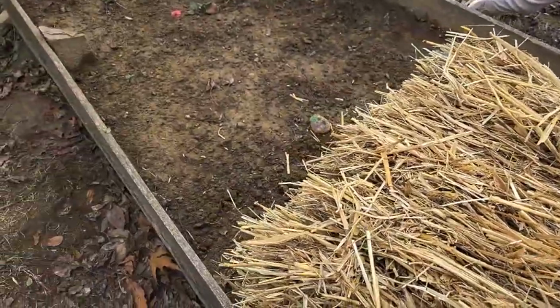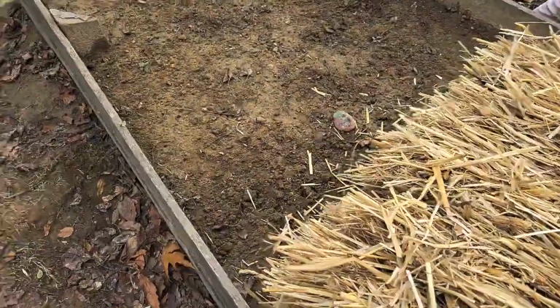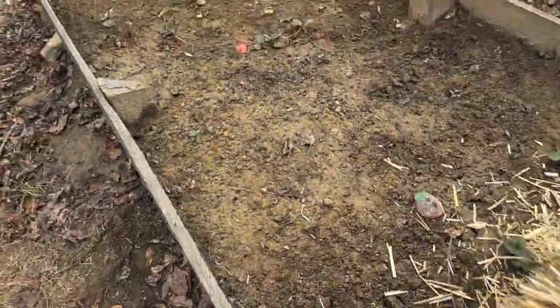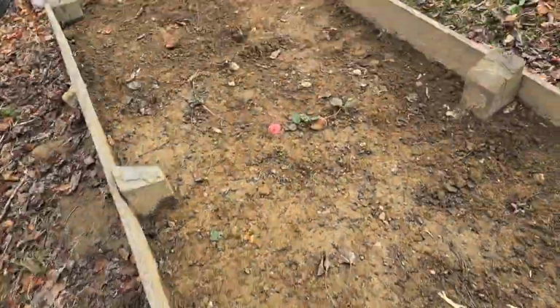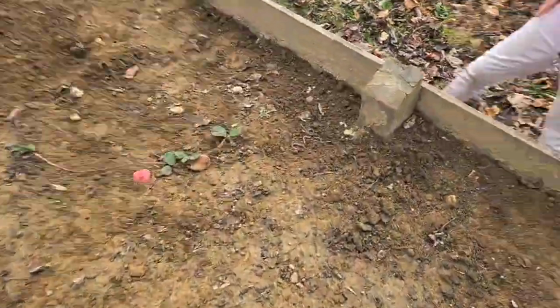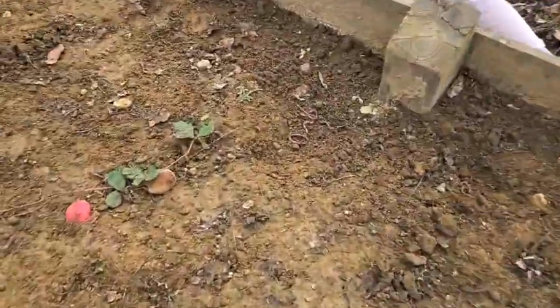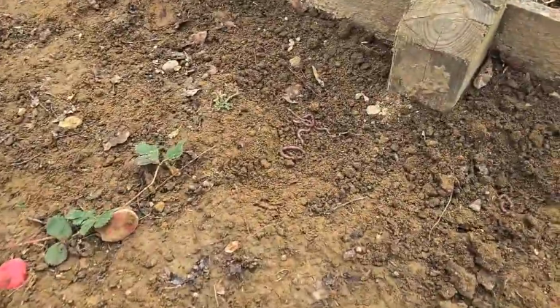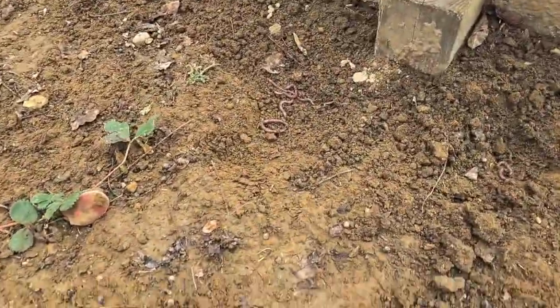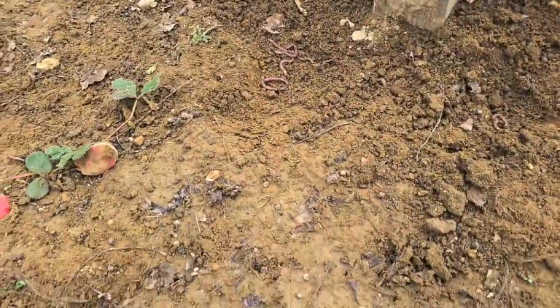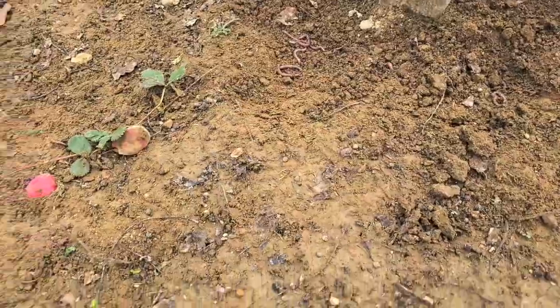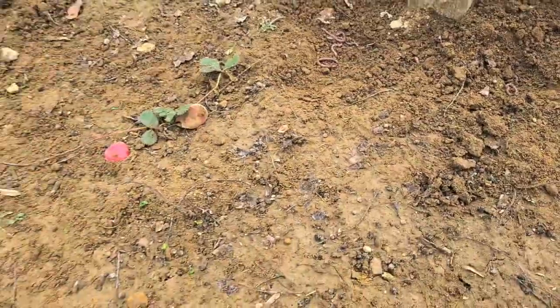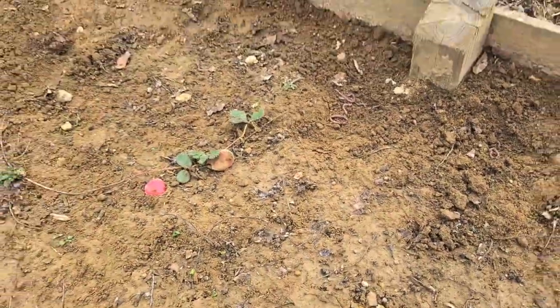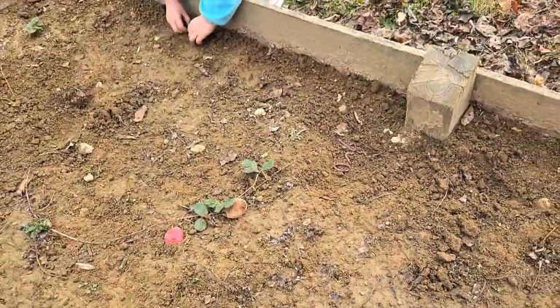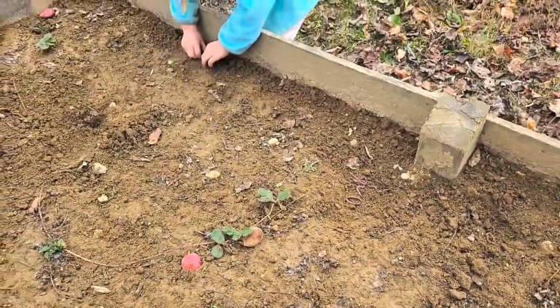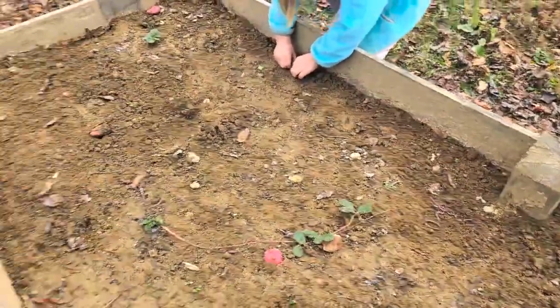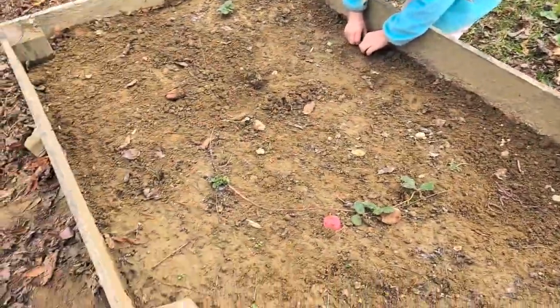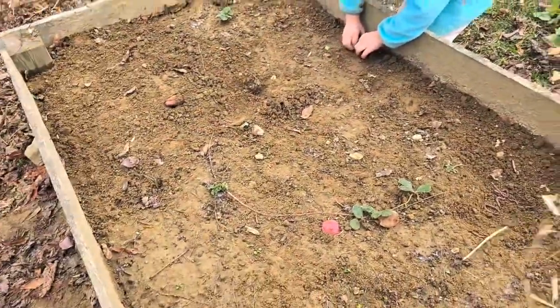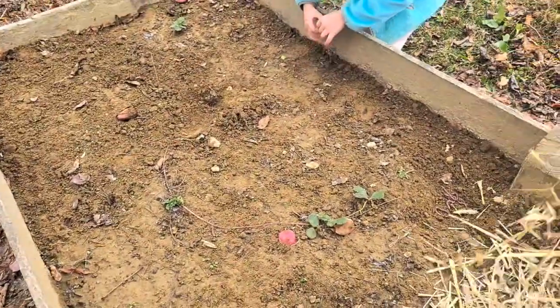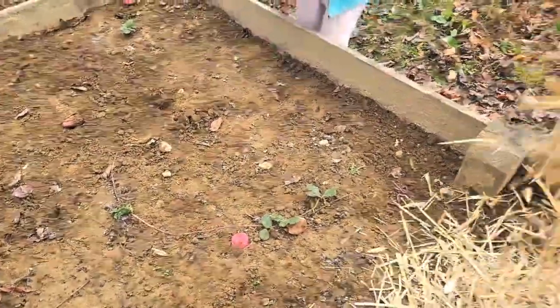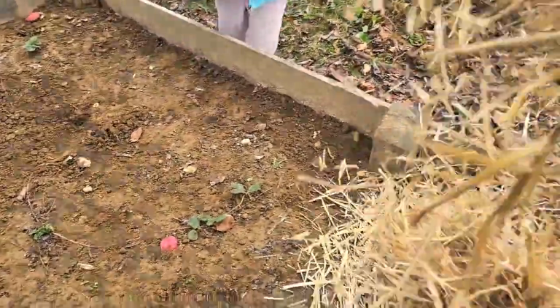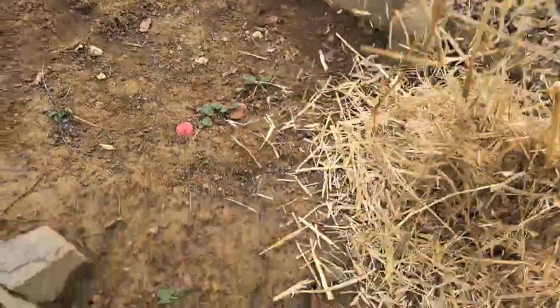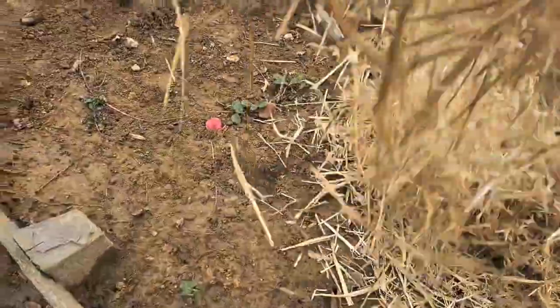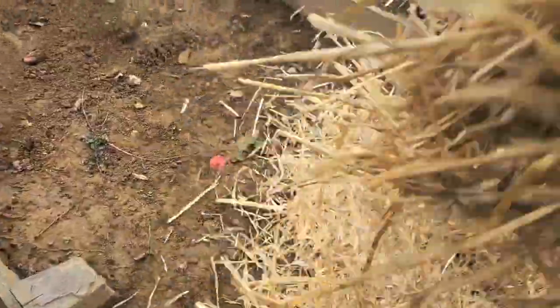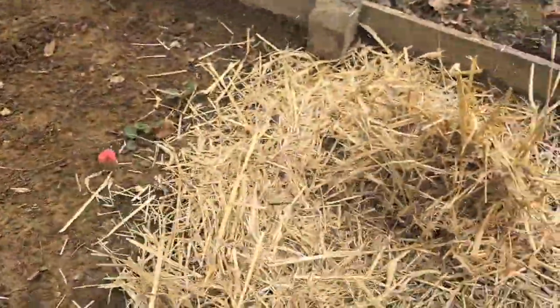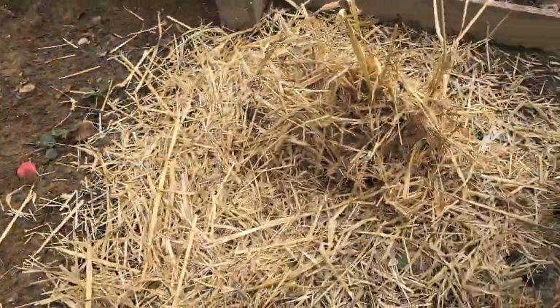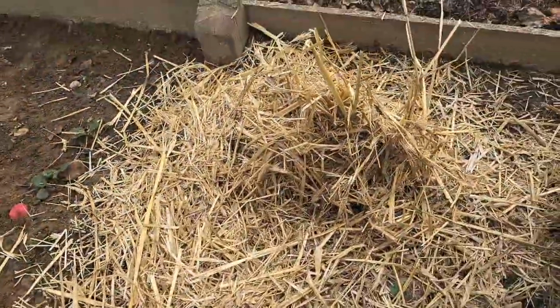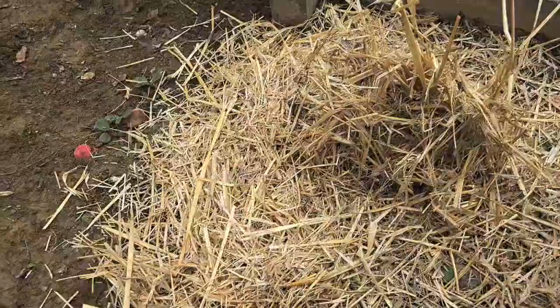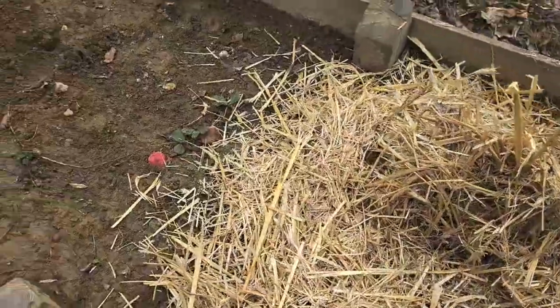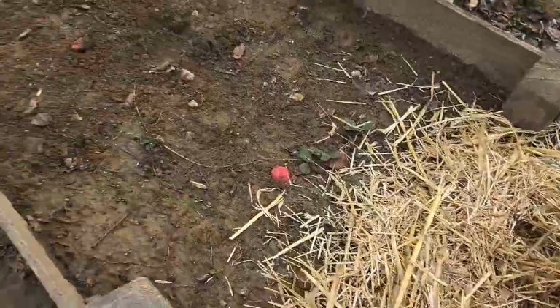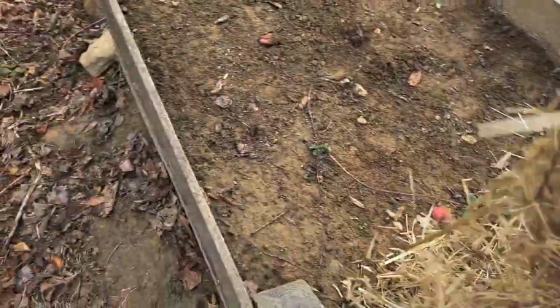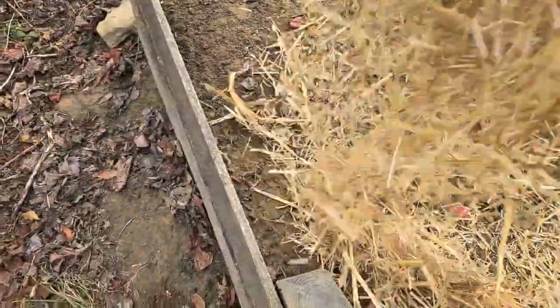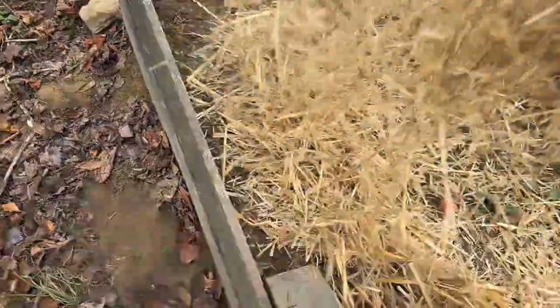Eva is finding a bunch of earthworms in here, which is awesome, because we want them to stay. Earthworms are super good for our soil. It's like a blanket for them — they'll go down in the dirt and live all winter long, happy.